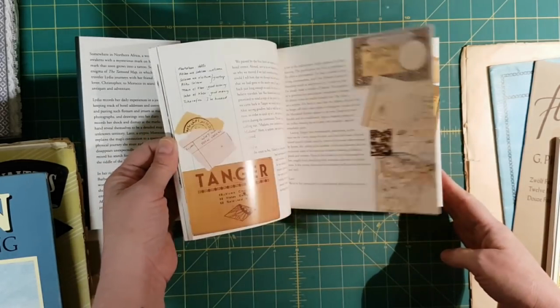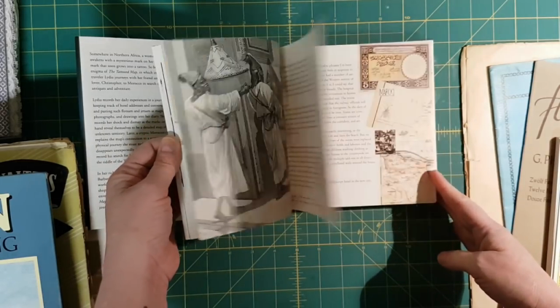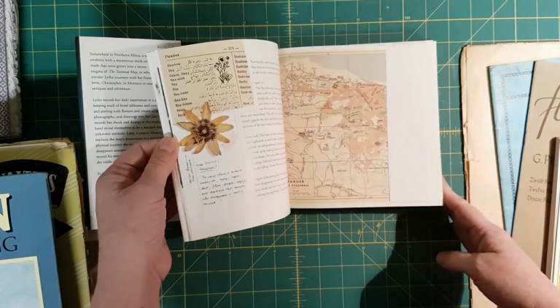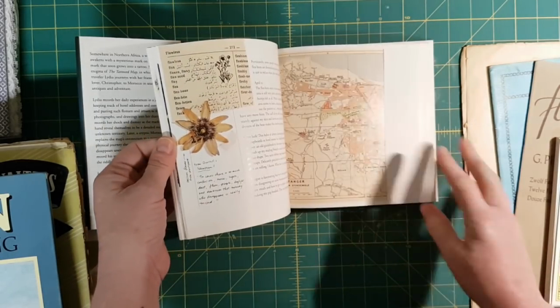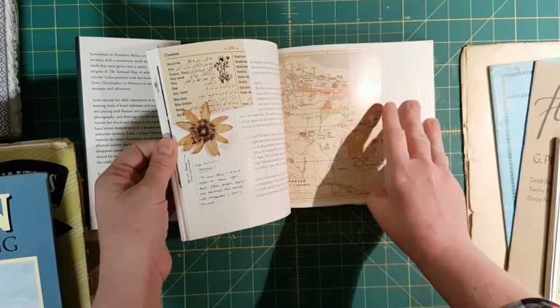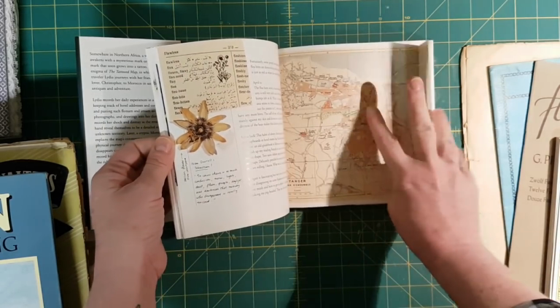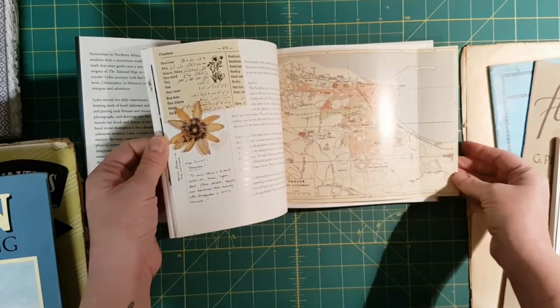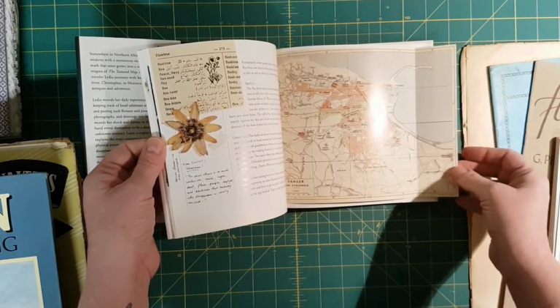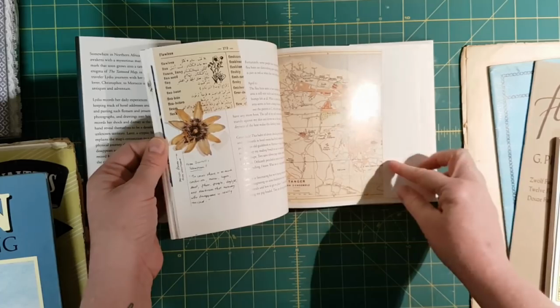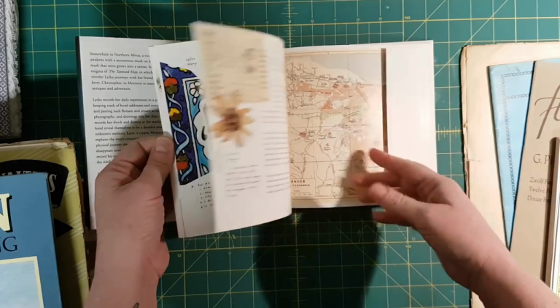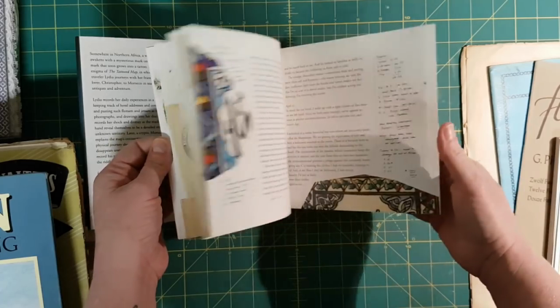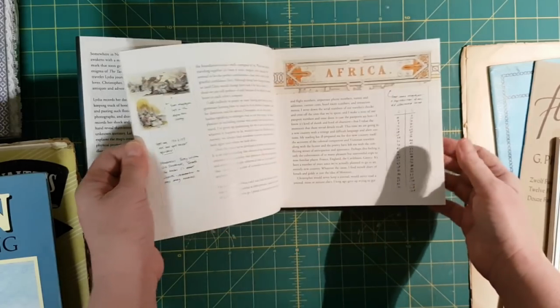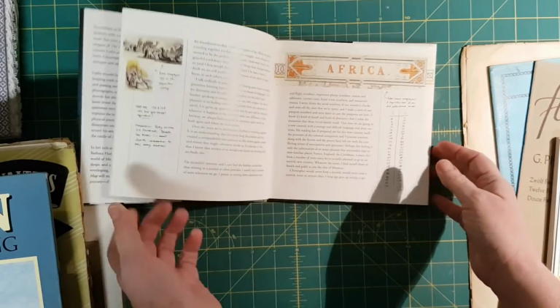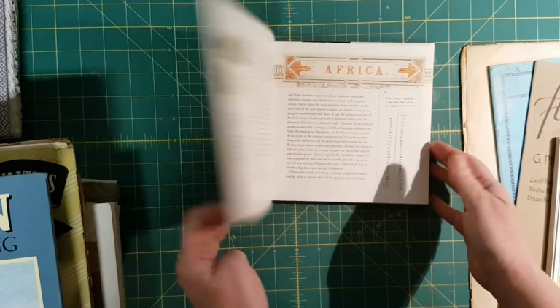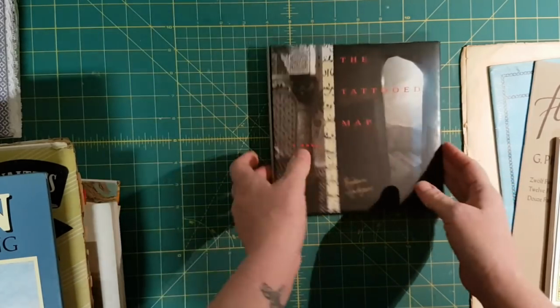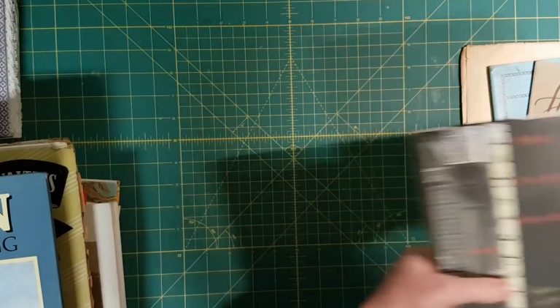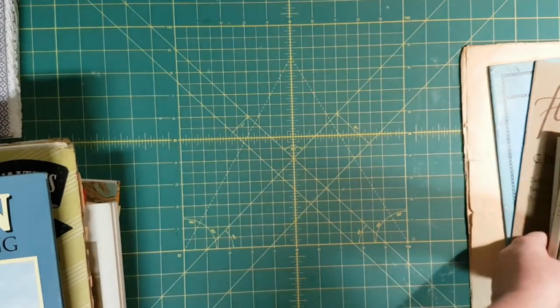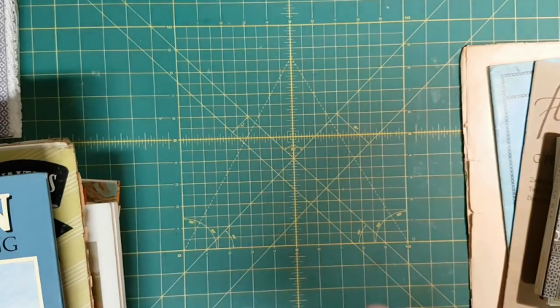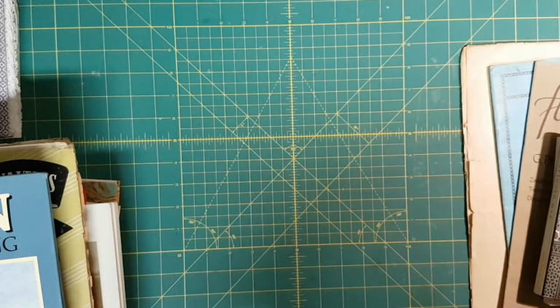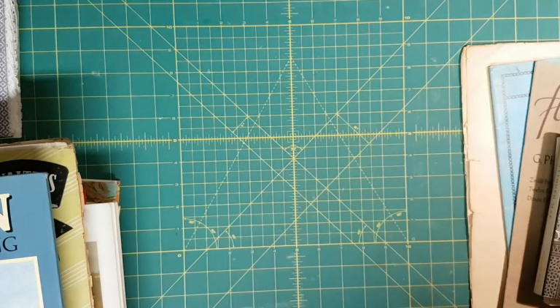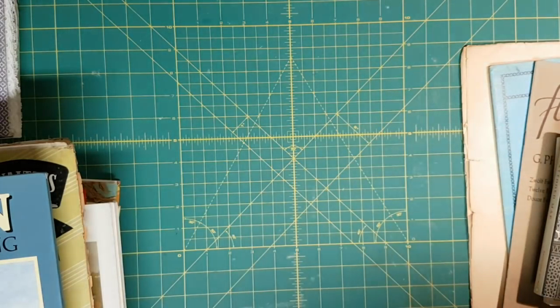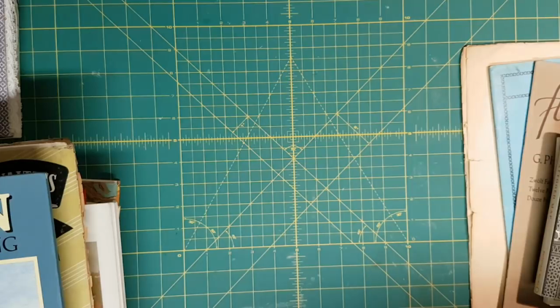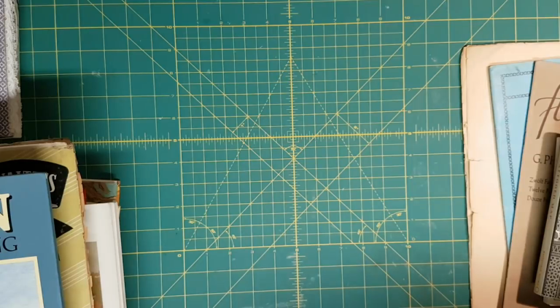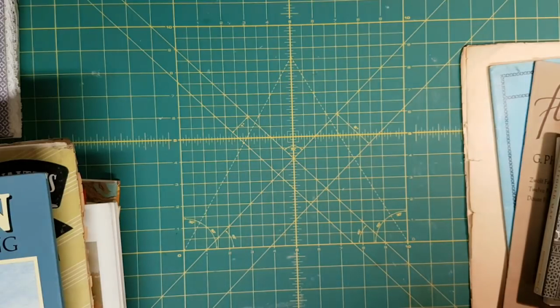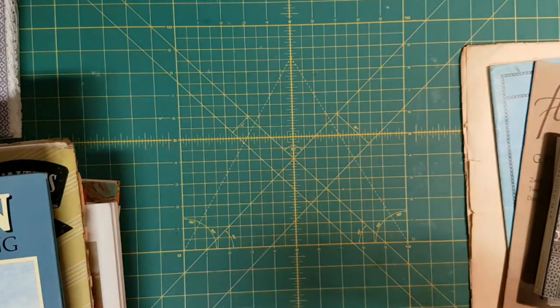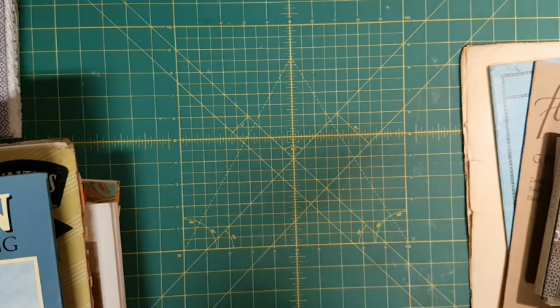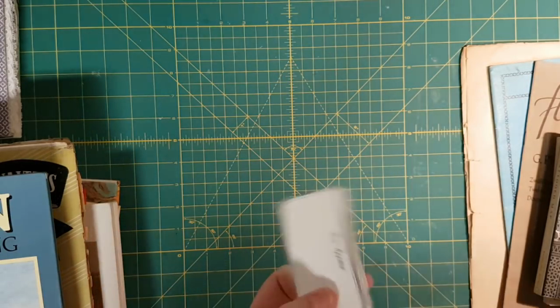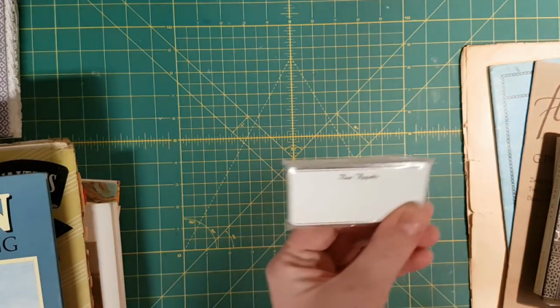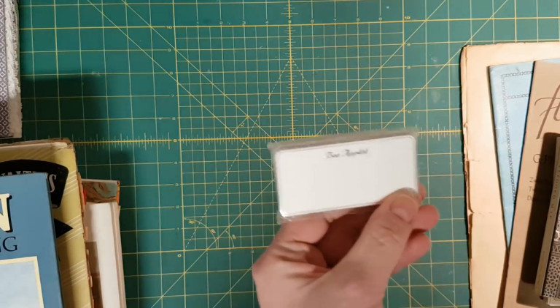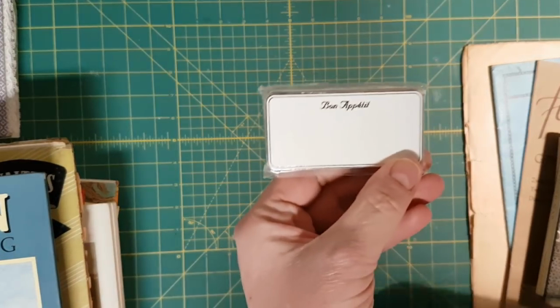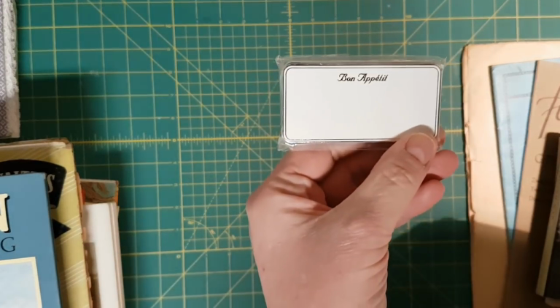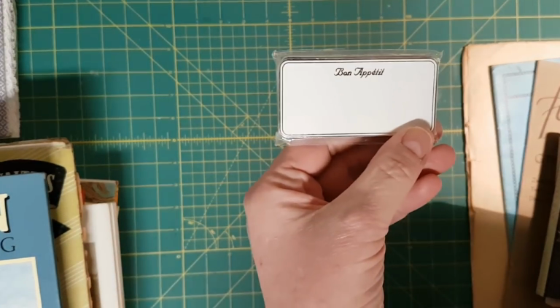Very cool. The maps have flip-outs. I'm not sure — oh, these are just little place cards.